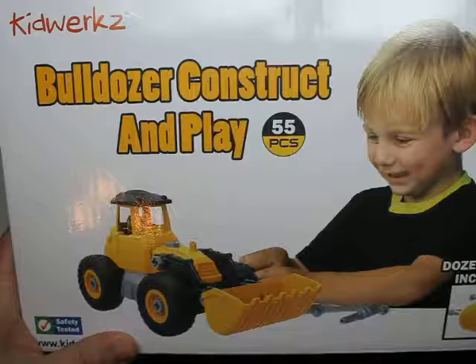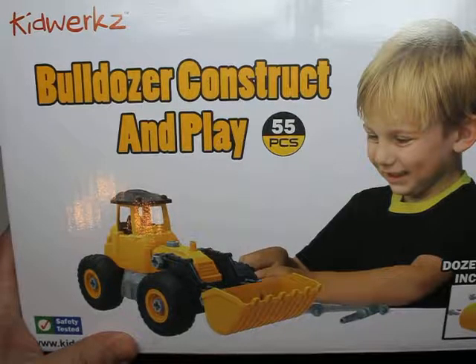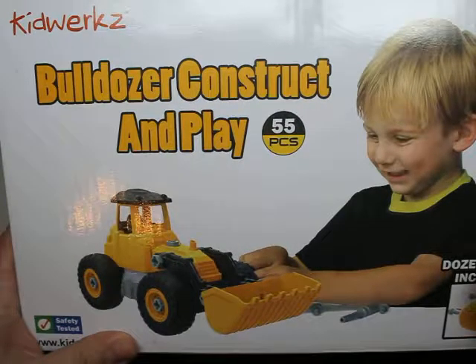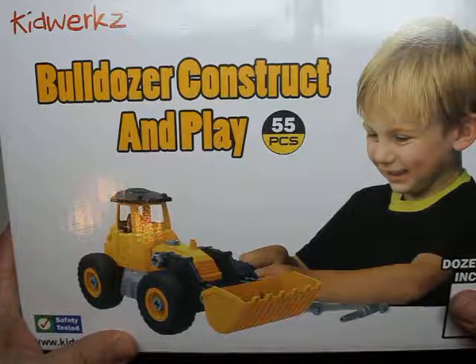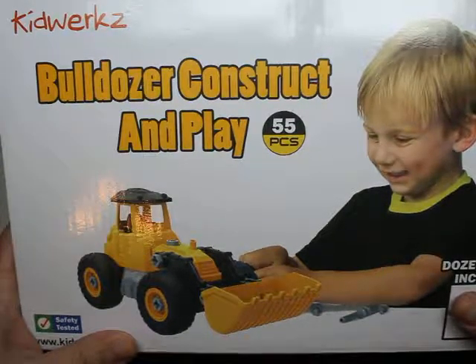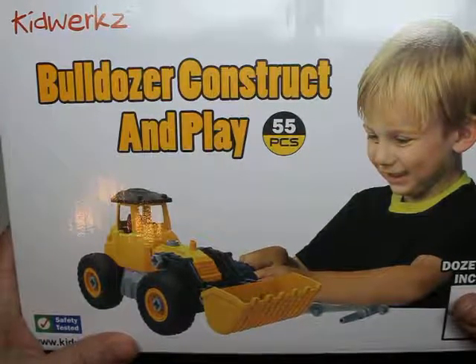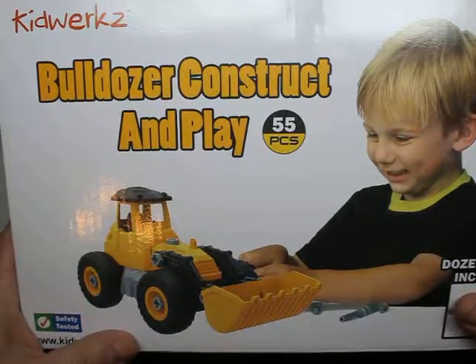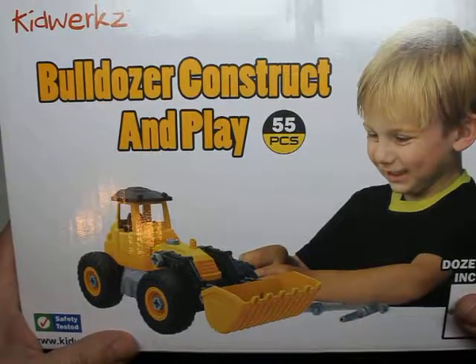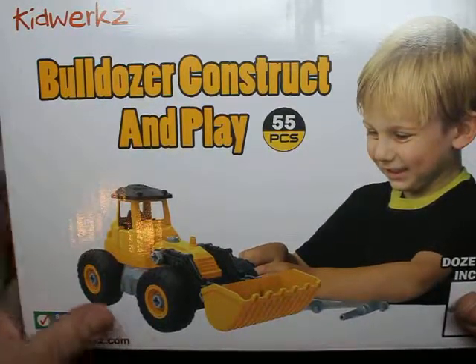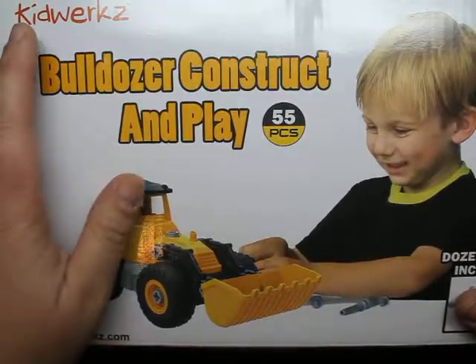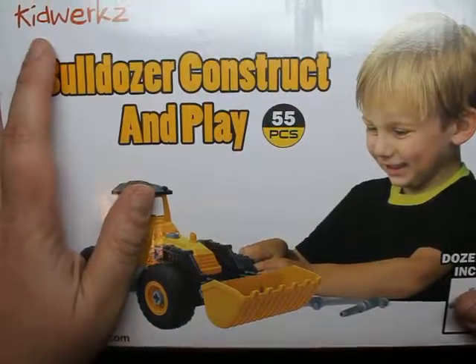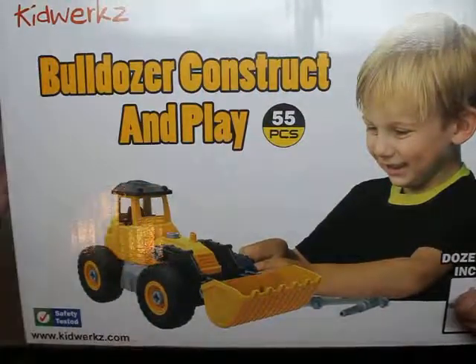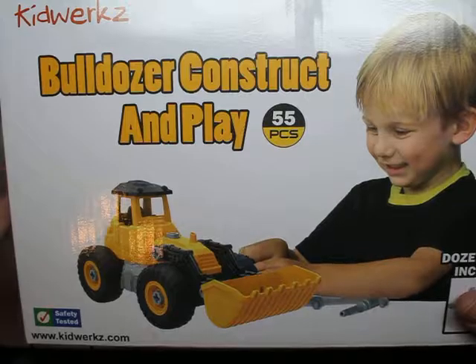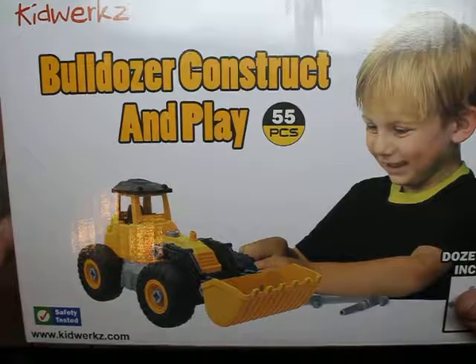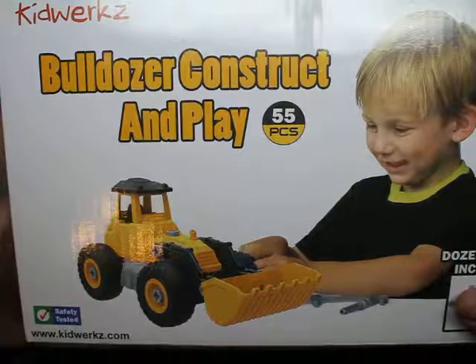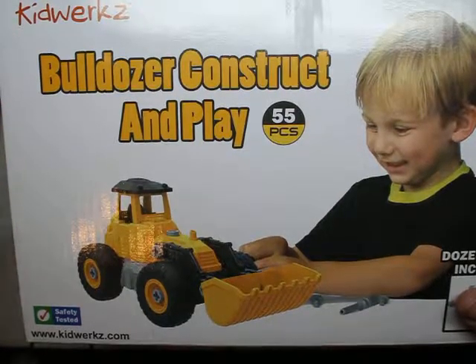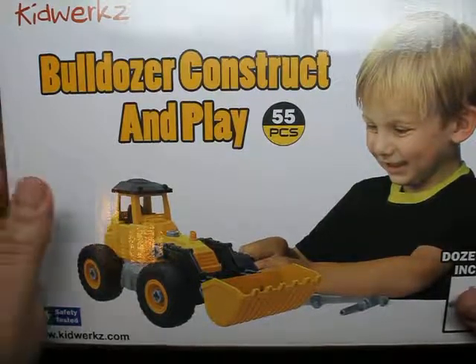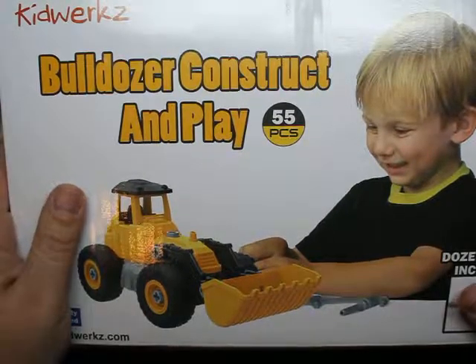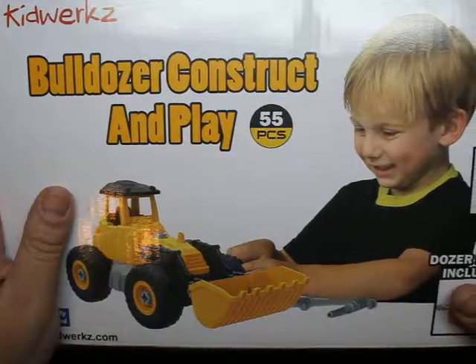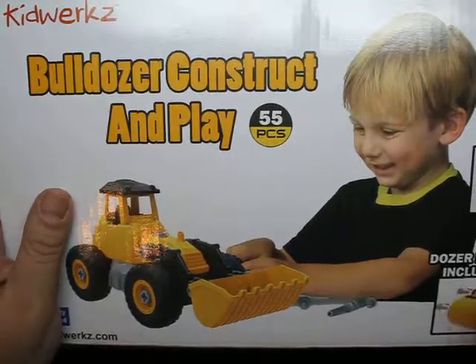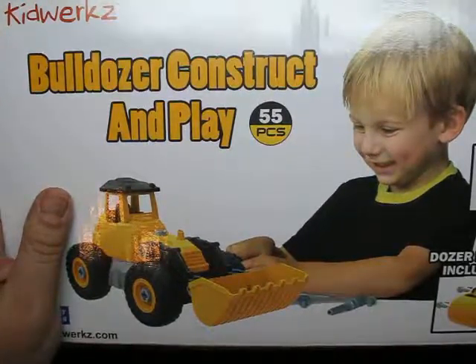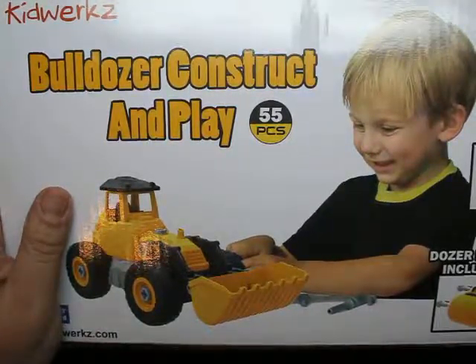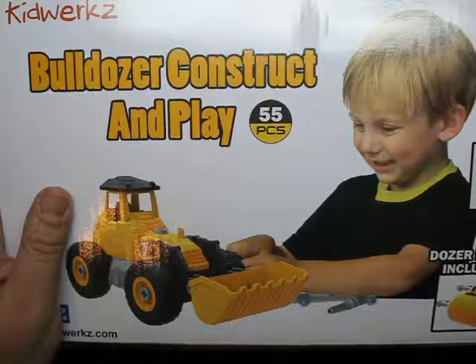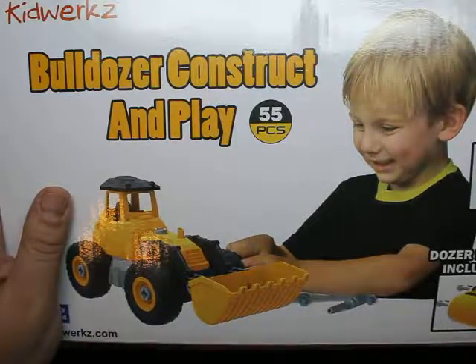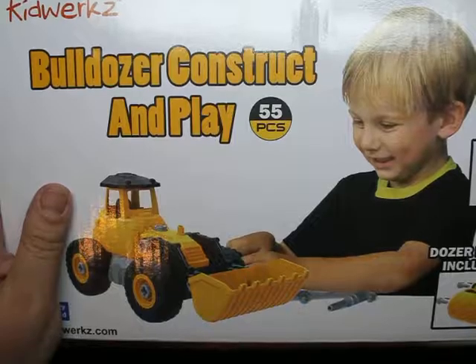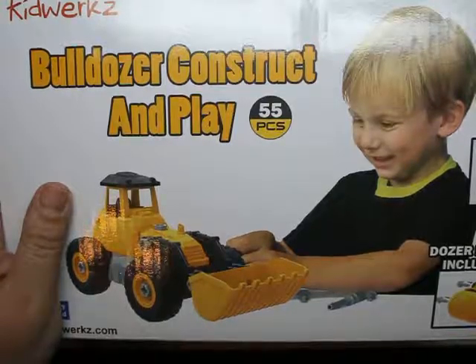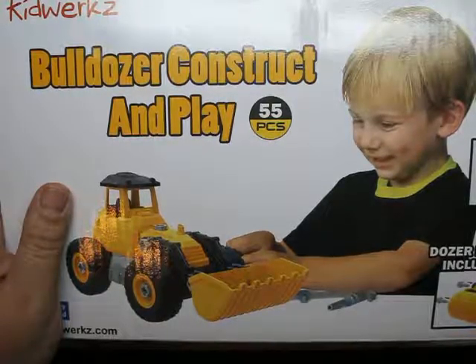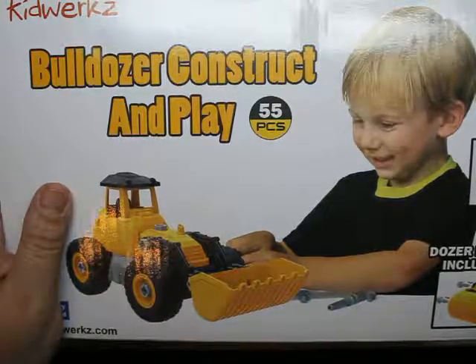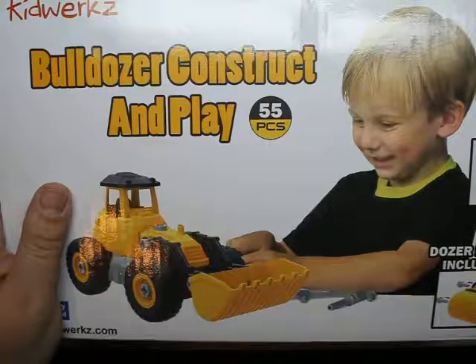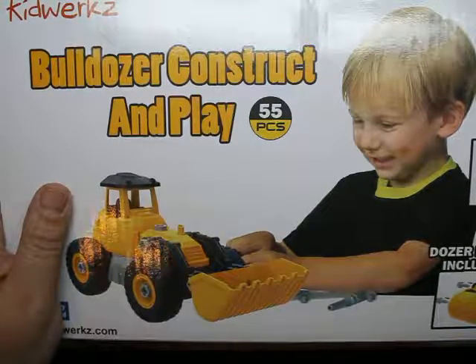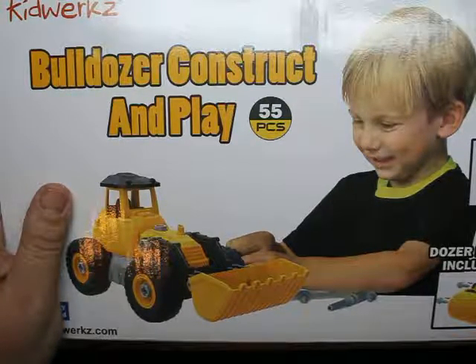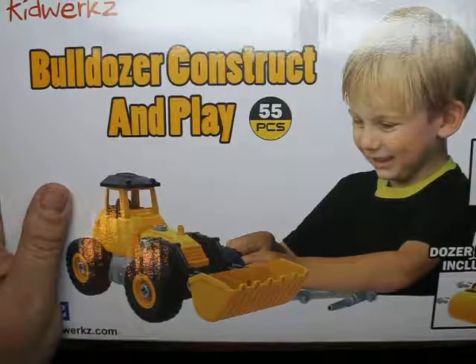I have over here this Bulldozer Construct and Playset. It's by the company KidWorks. Originally, I was just going to put it together and review it, but I feel like you guys should kind of see how it's done, because why not?